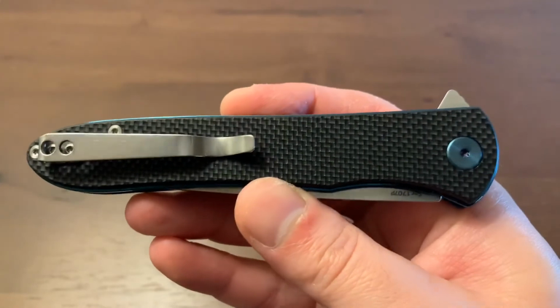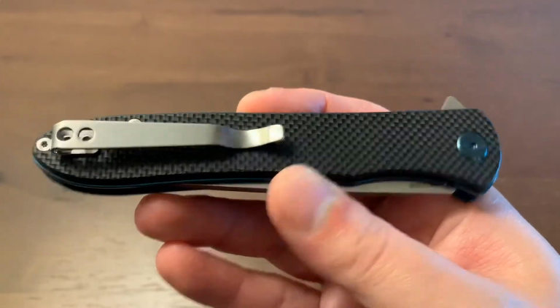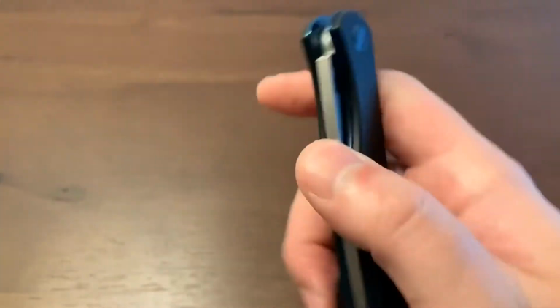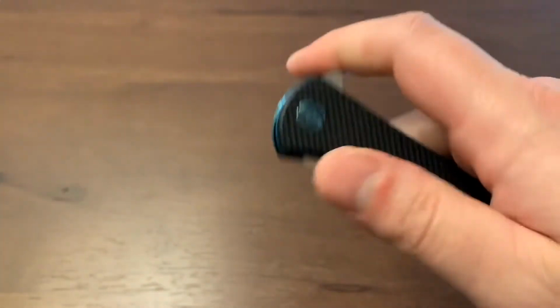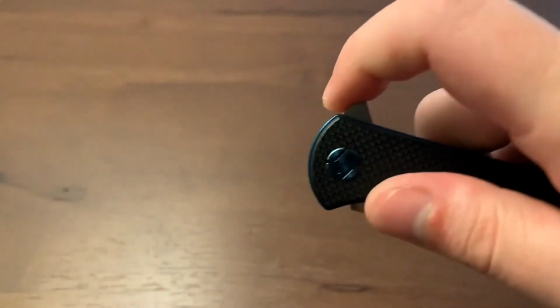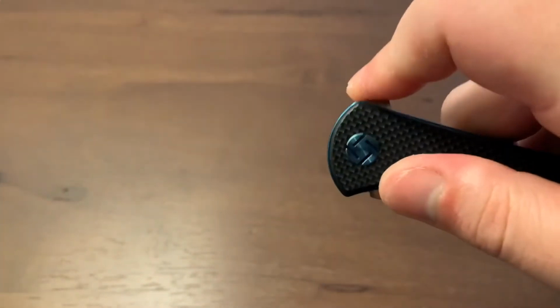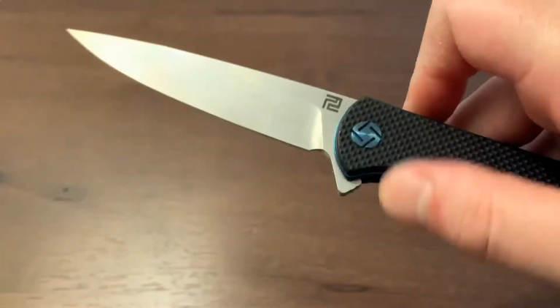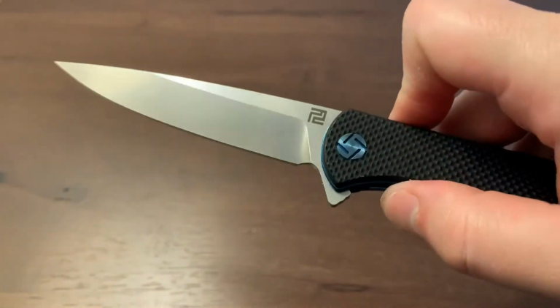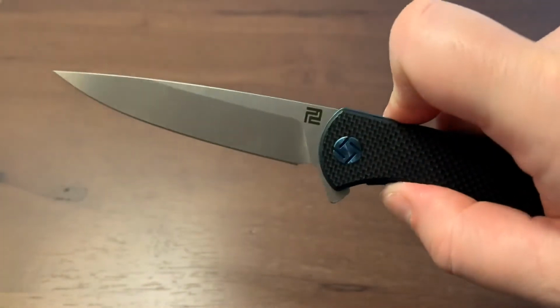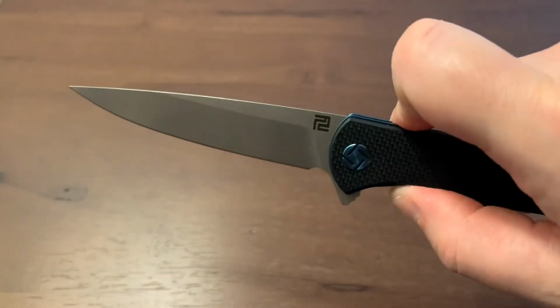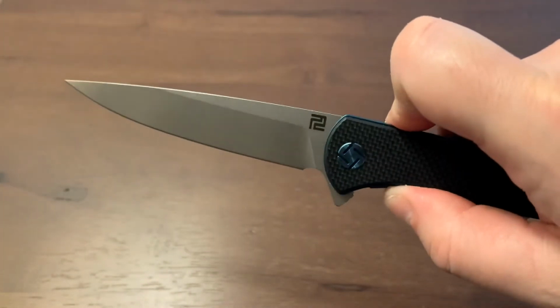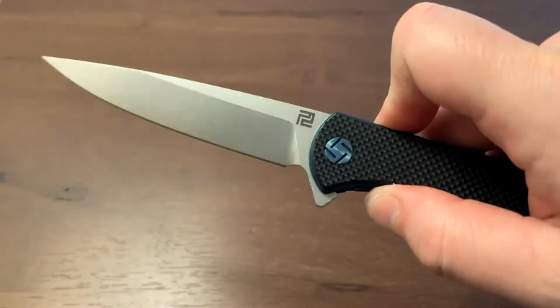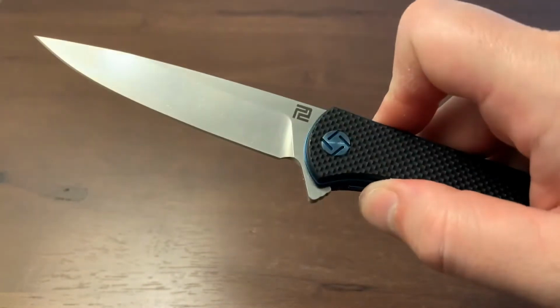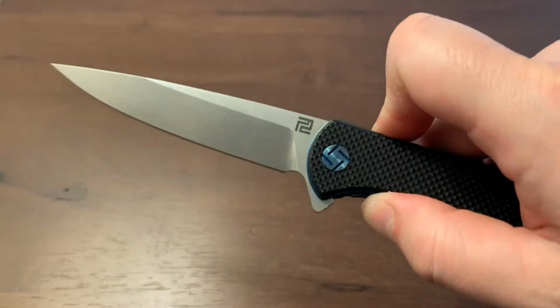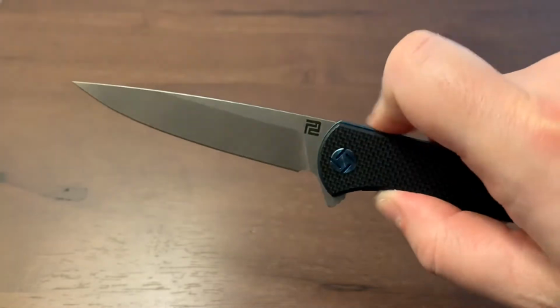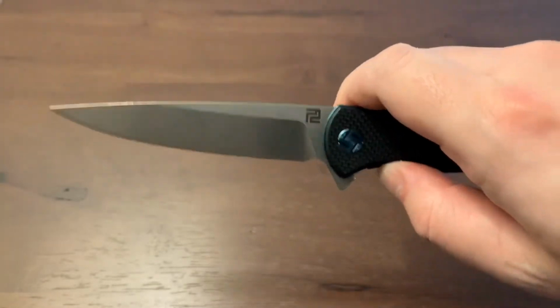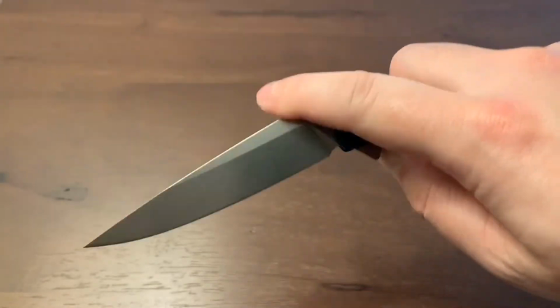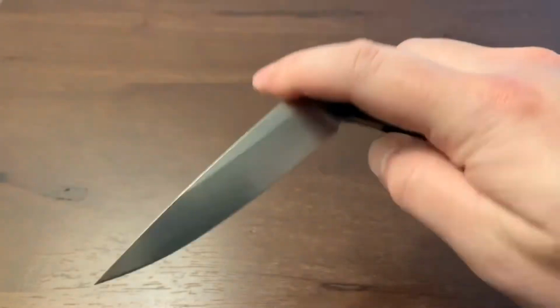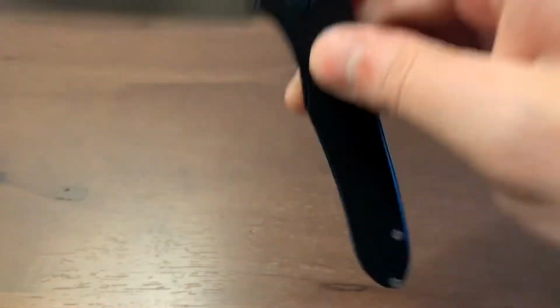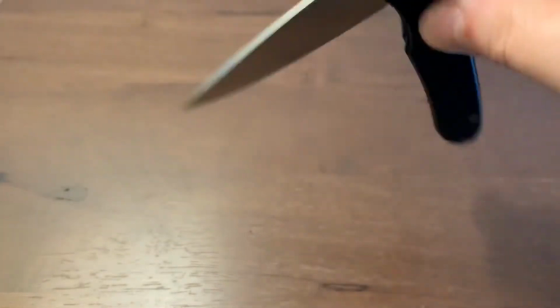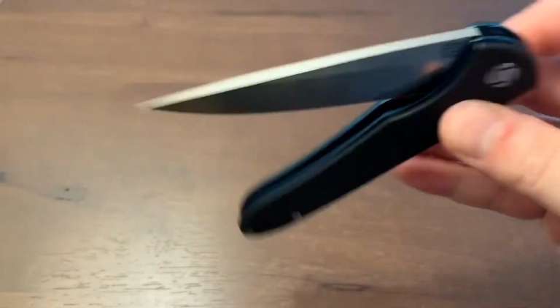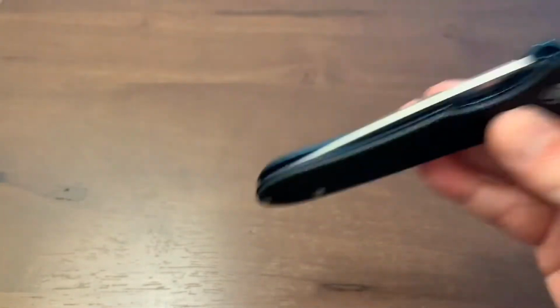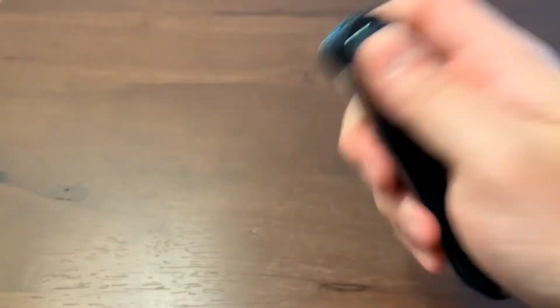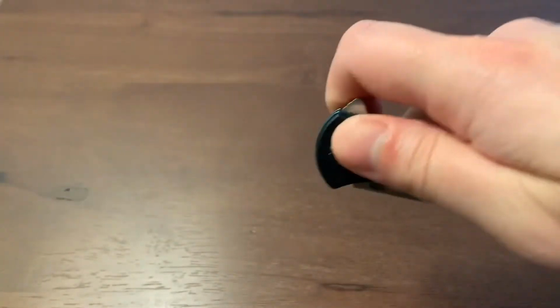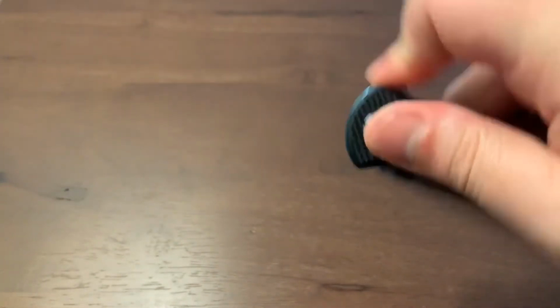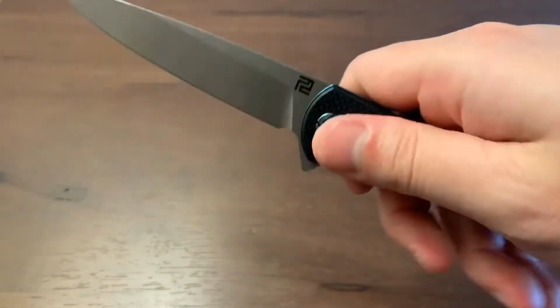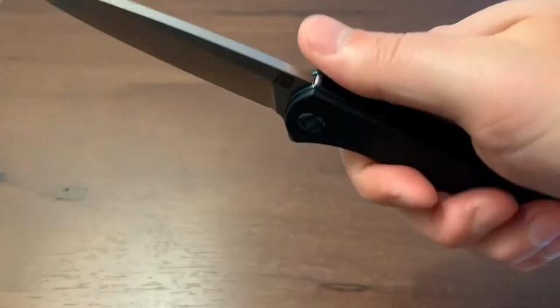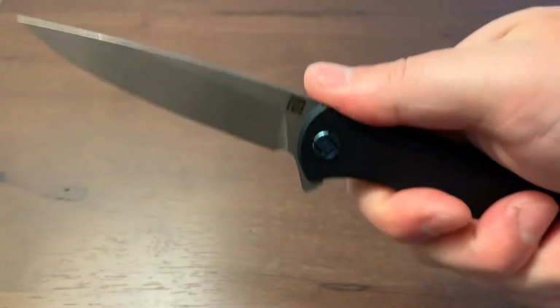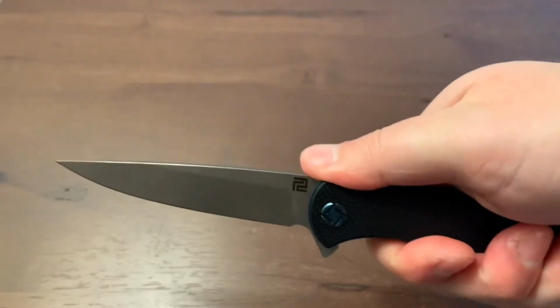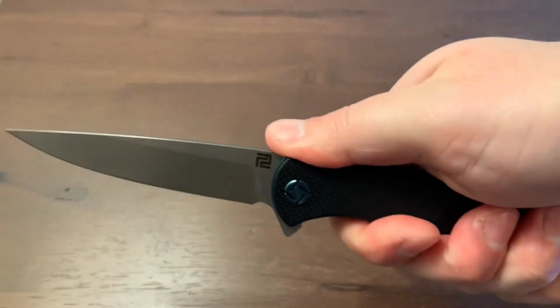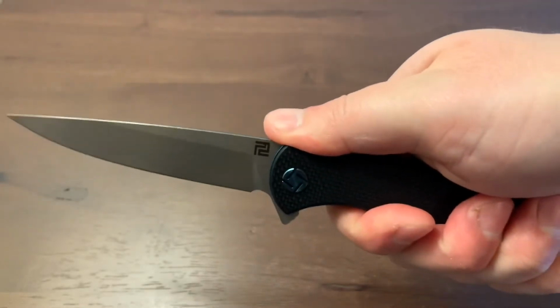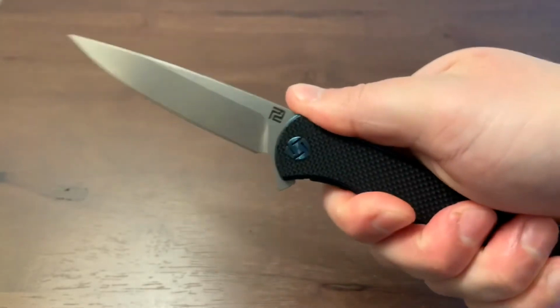The 4 inch blade is made of D2 steel. The Shark features a ceramic ball bearing pivot that helps you actuate the blade smooth and fast. The action on this knife is quite exquisite.